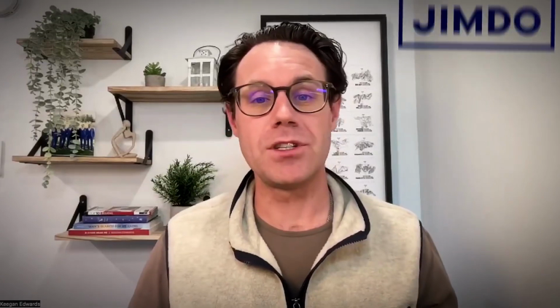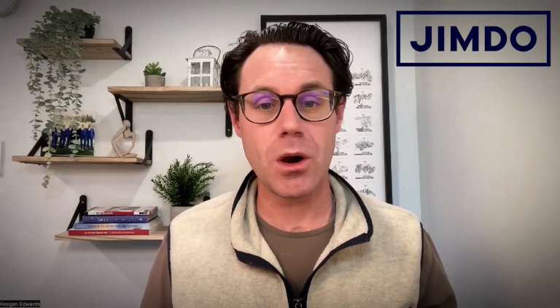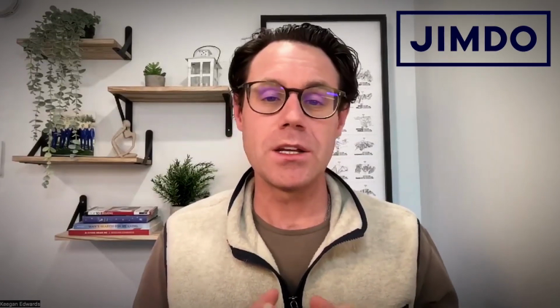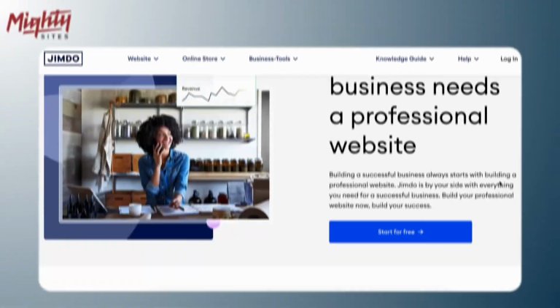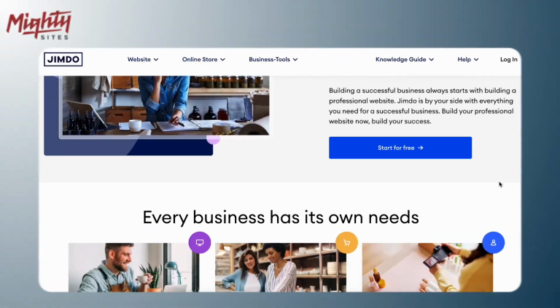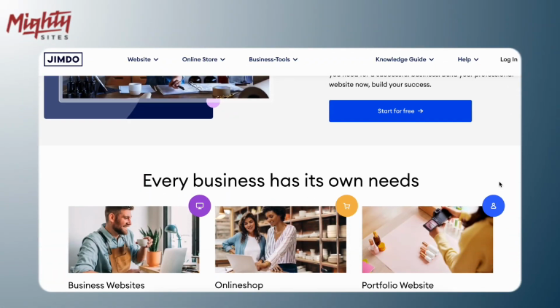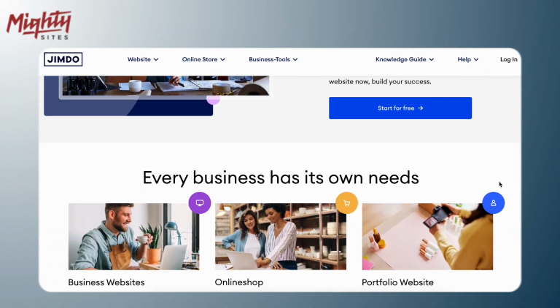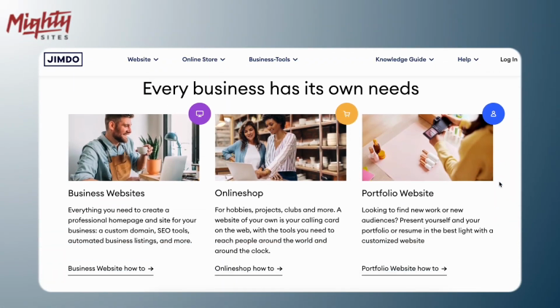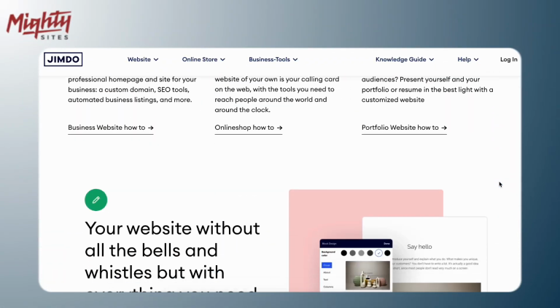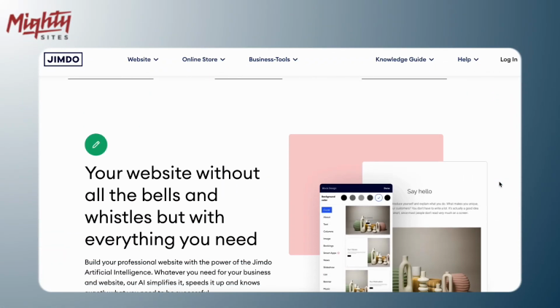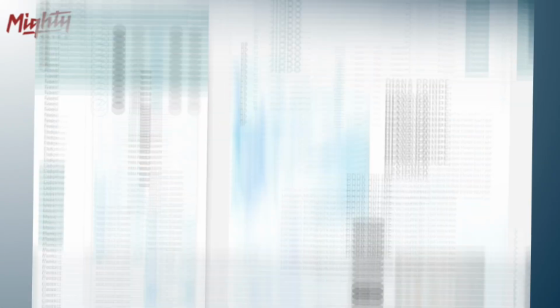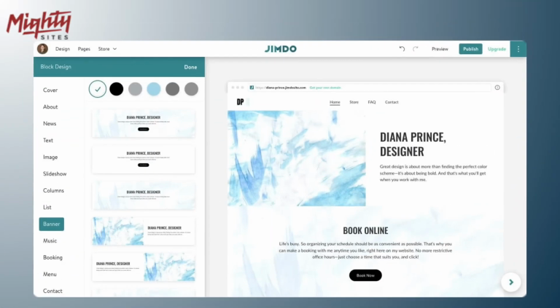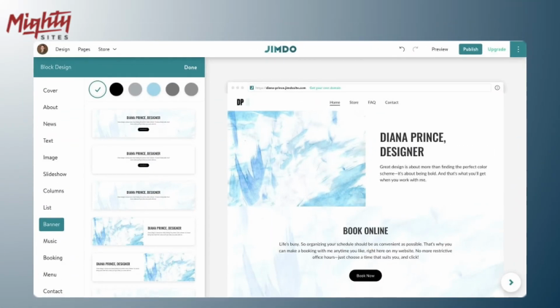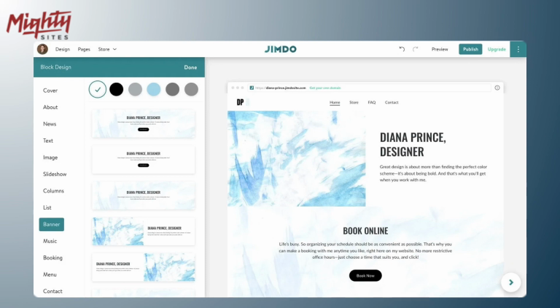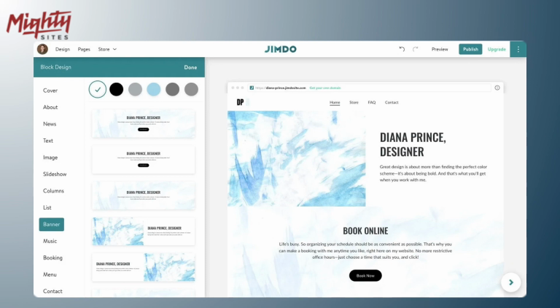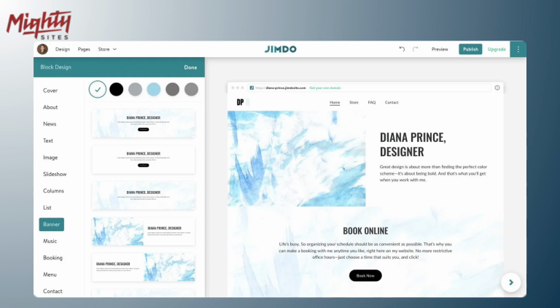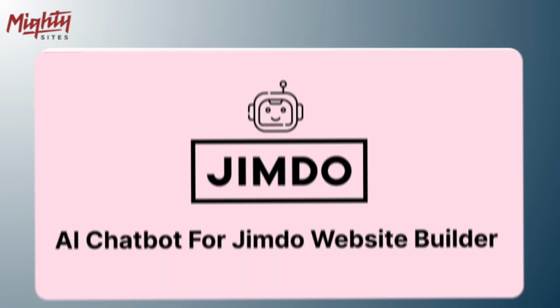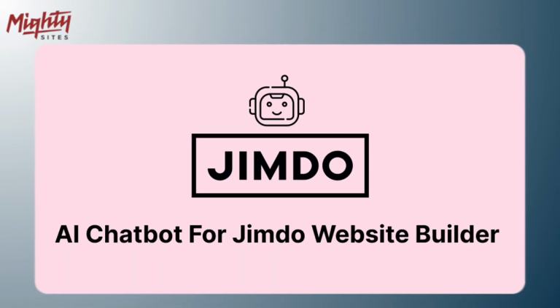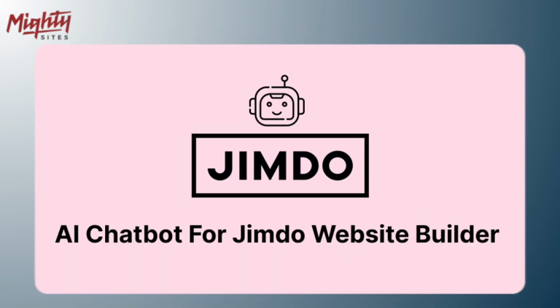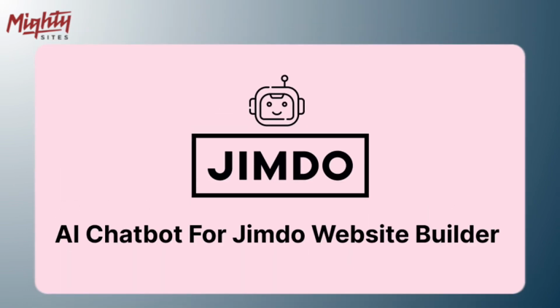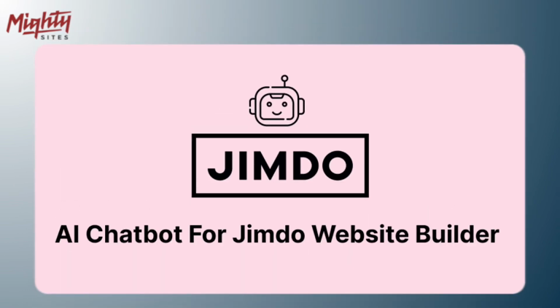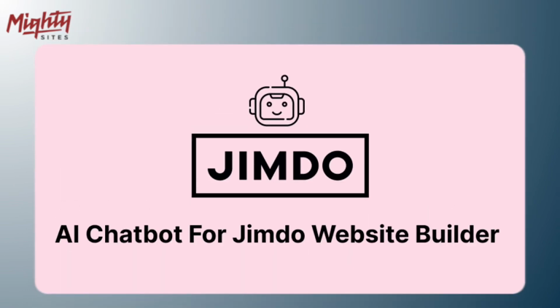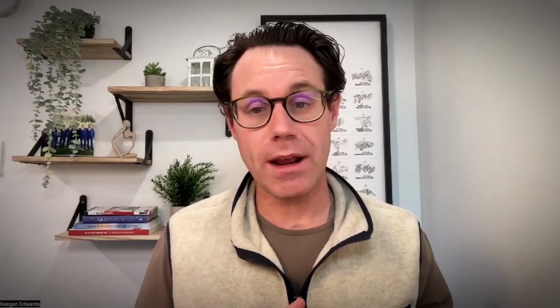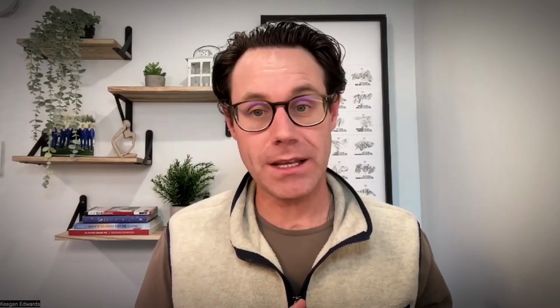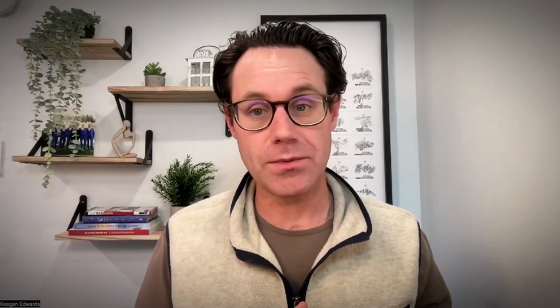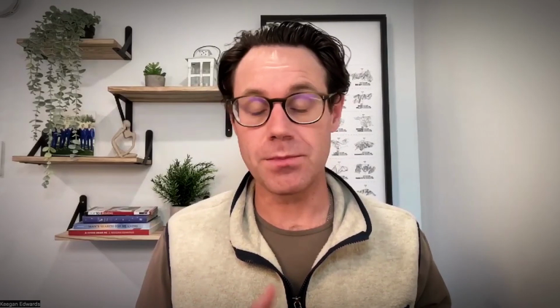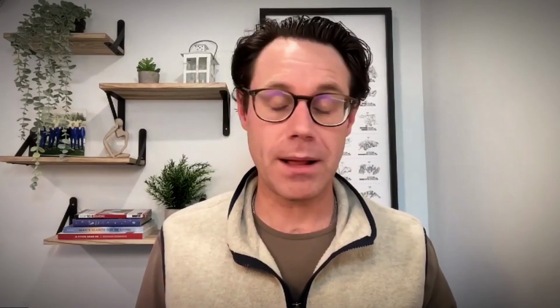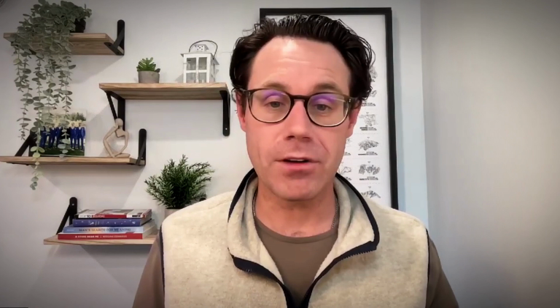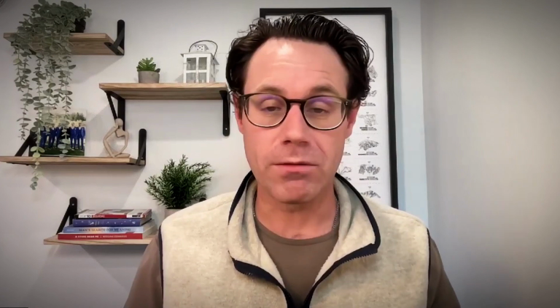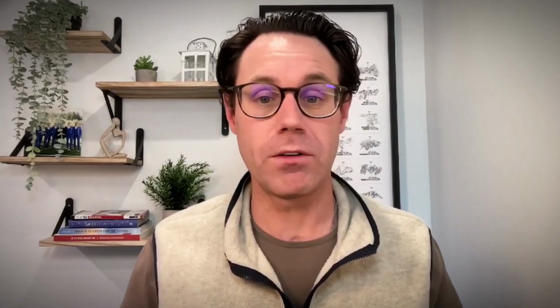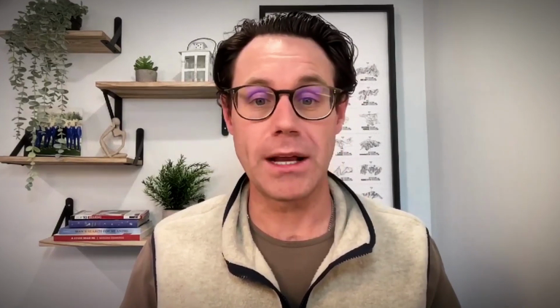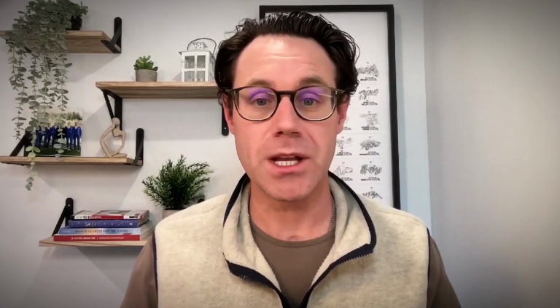Next up we have Jimdo. Jimdo is perfect if you're a complete website newbie — their editor is super simple and straightforward, and they even have an AI assistant that can help you. It's great for basic websites, but it's probably not very powerful for complex websites.